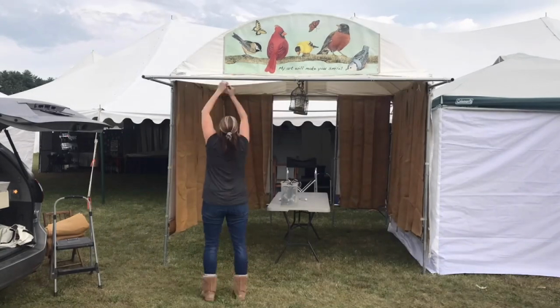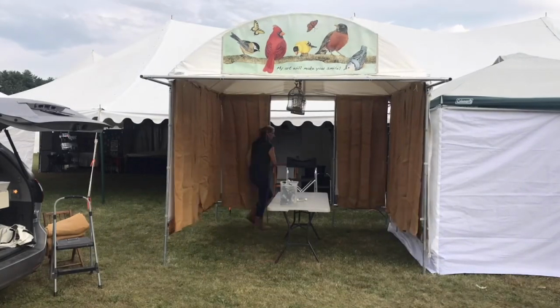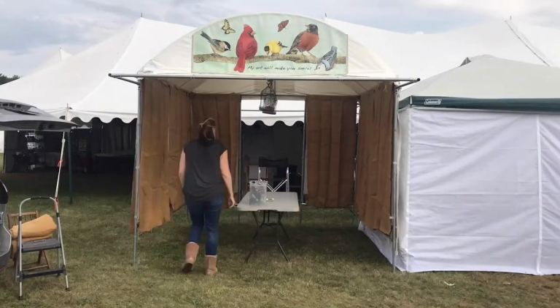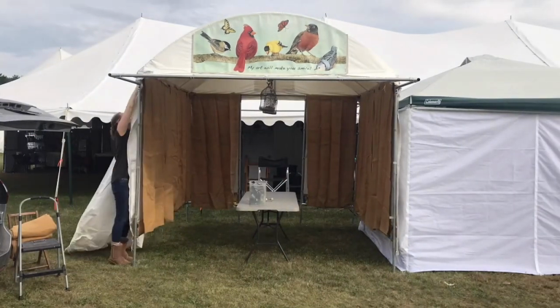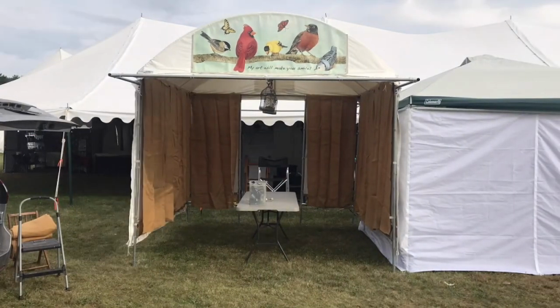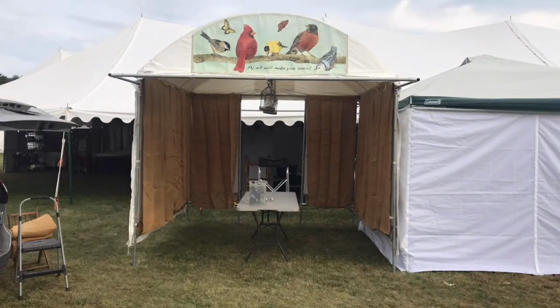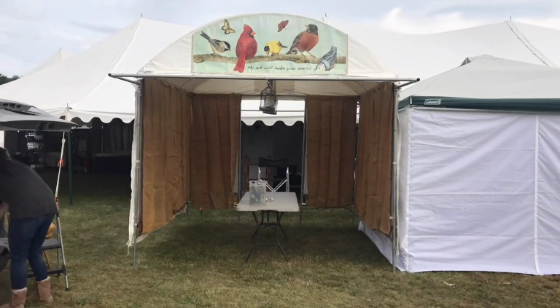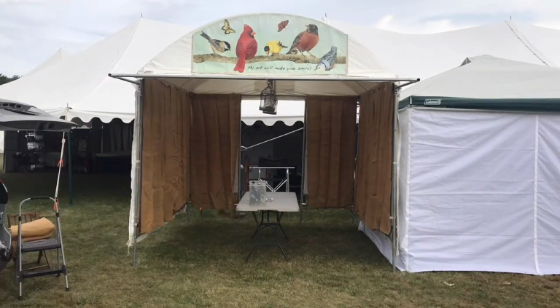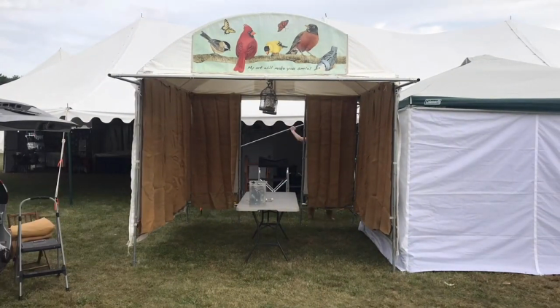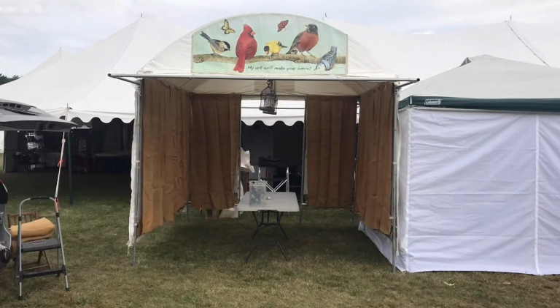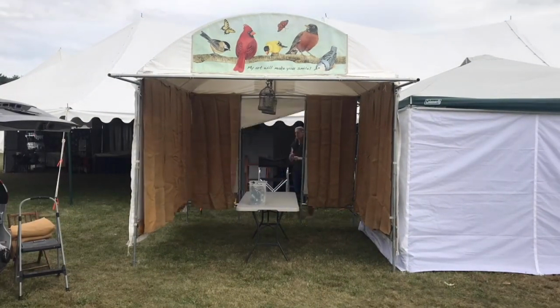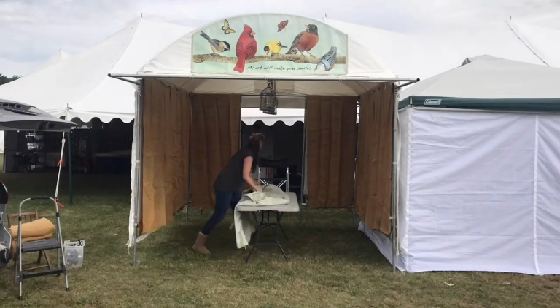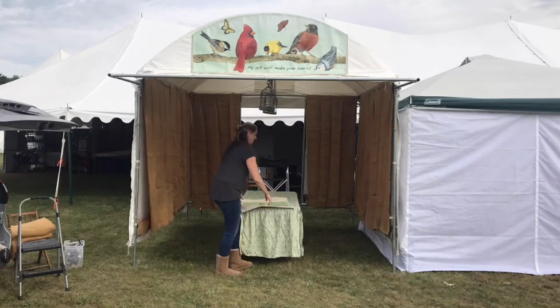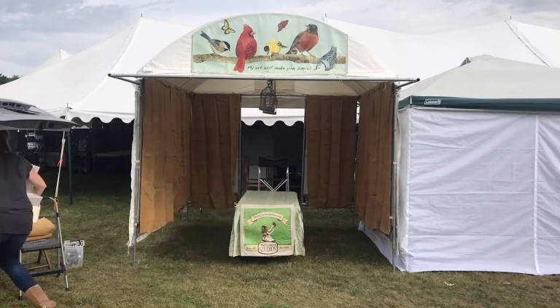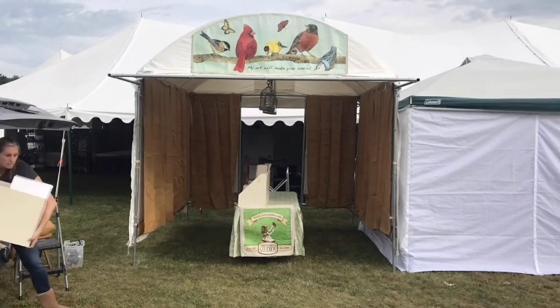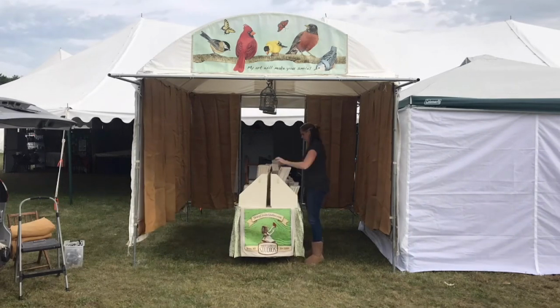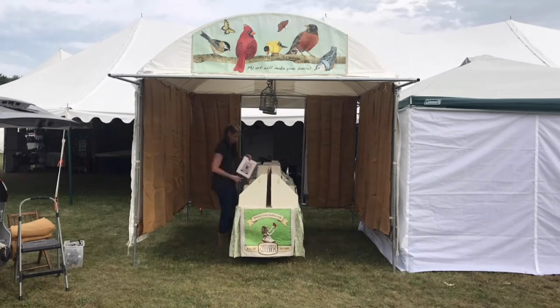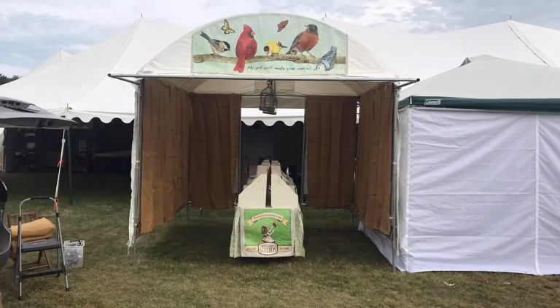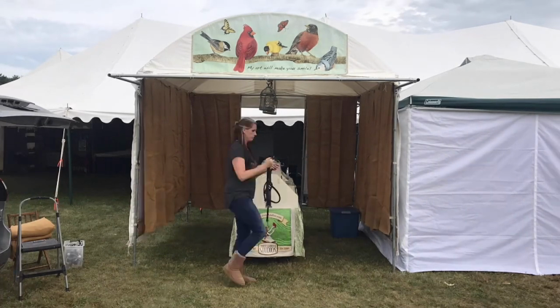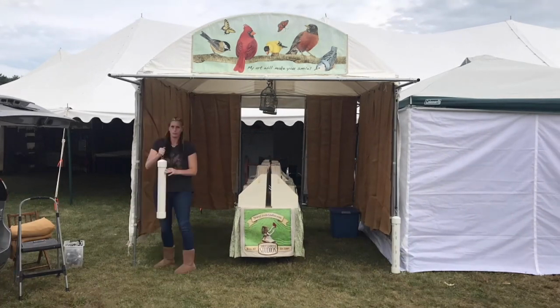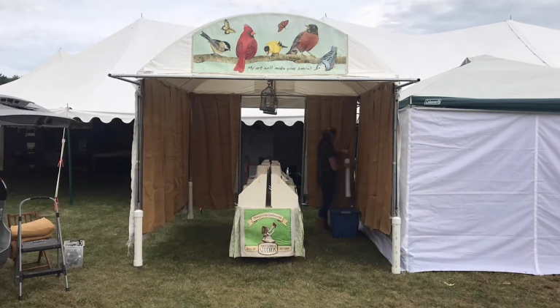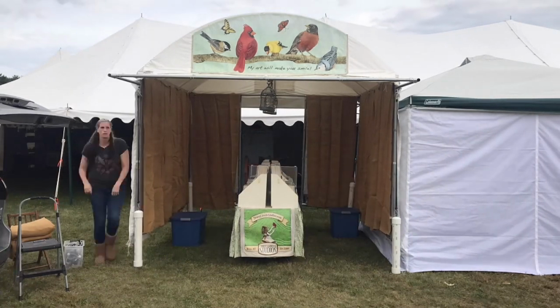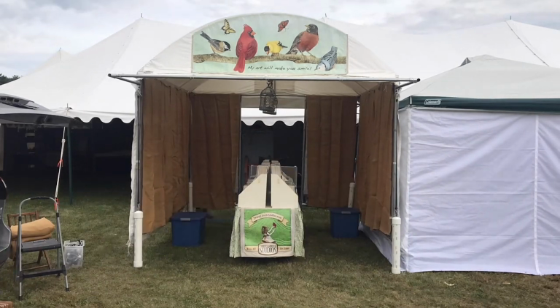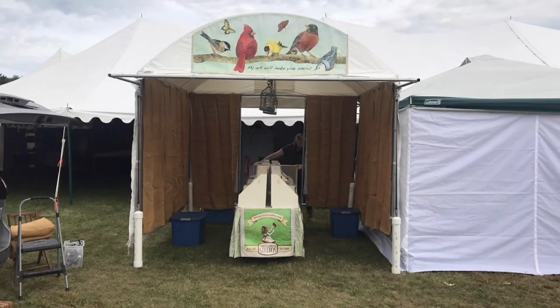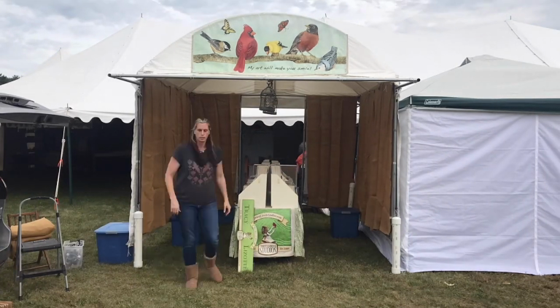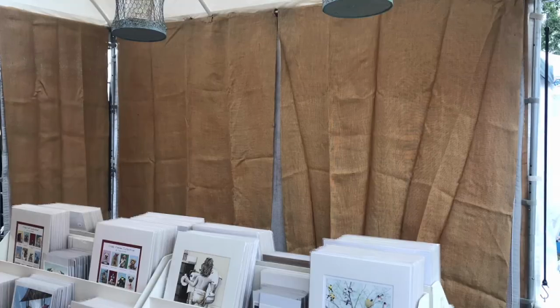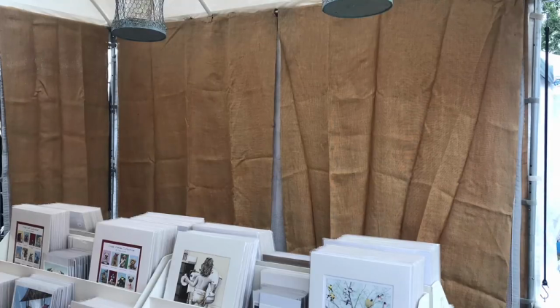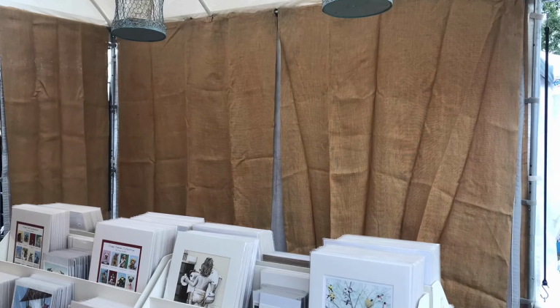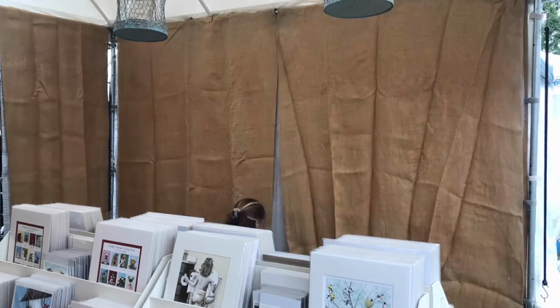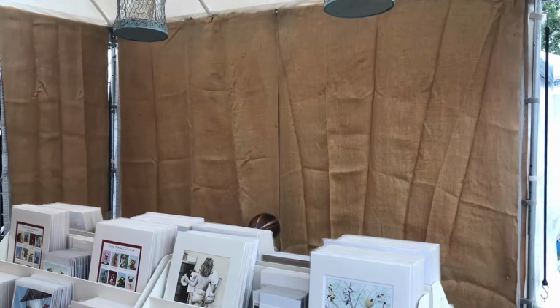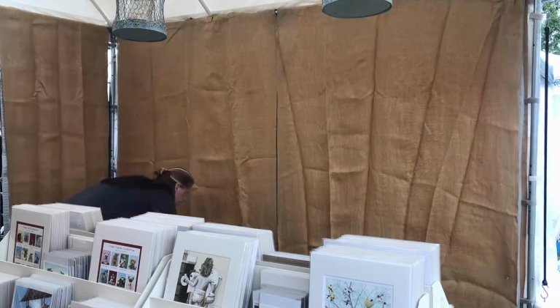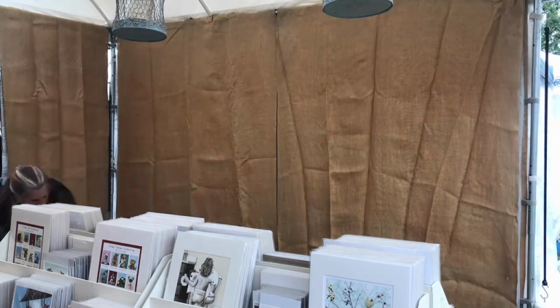As you can see, I do a lot of customization to my tent — from the bird banner up above to my tablecloth, and these four weights that I just hang from the corners of my tent, which are really important to make.